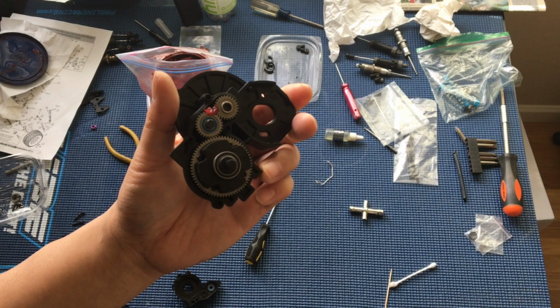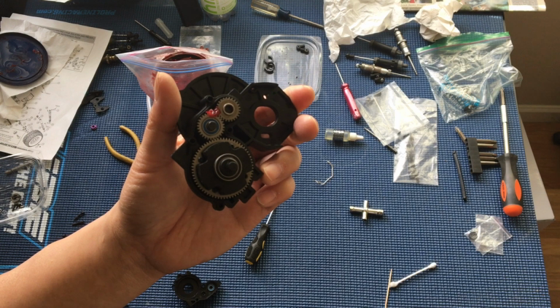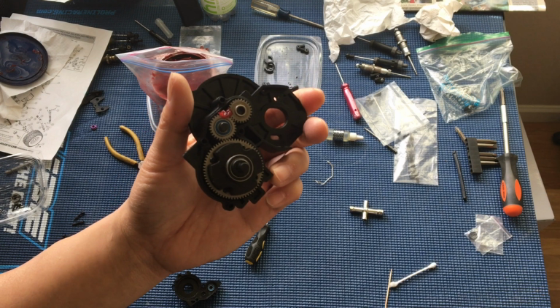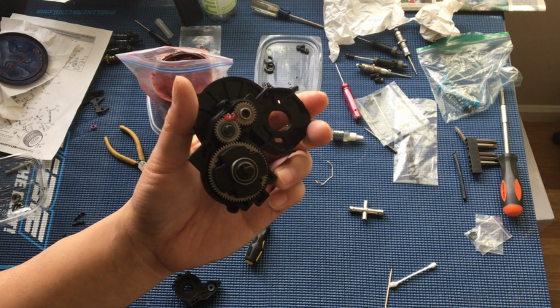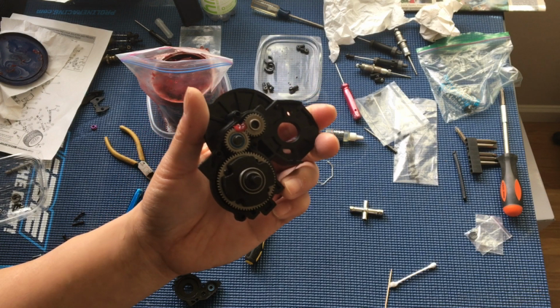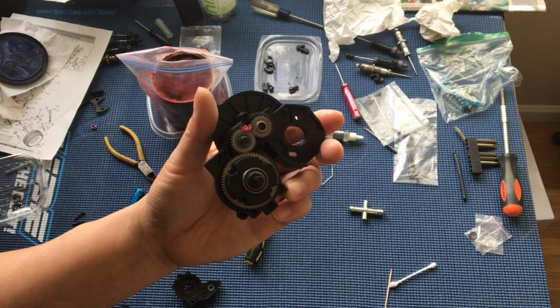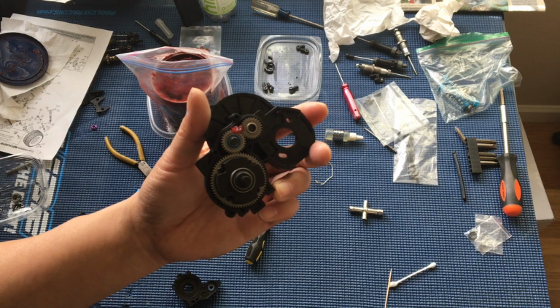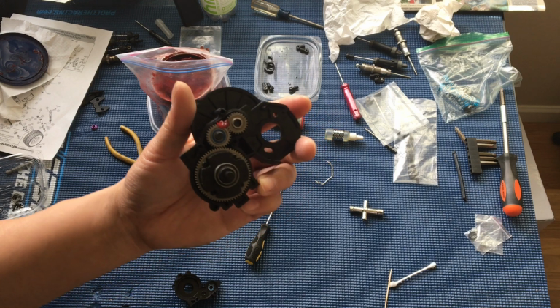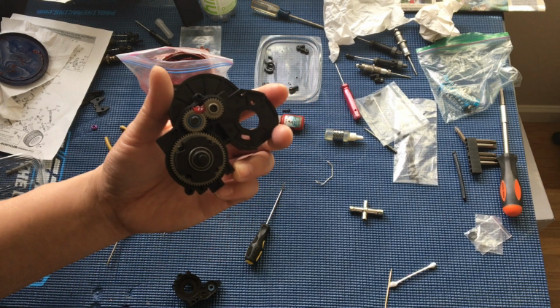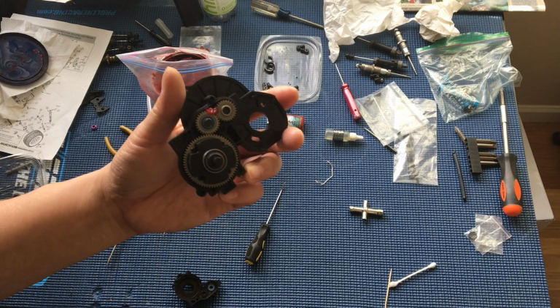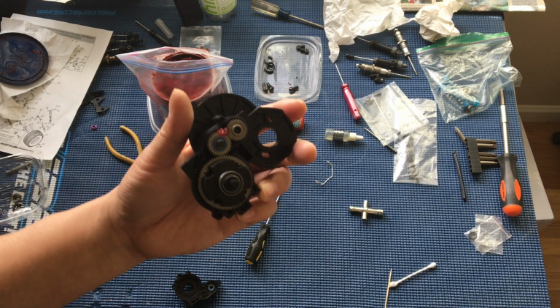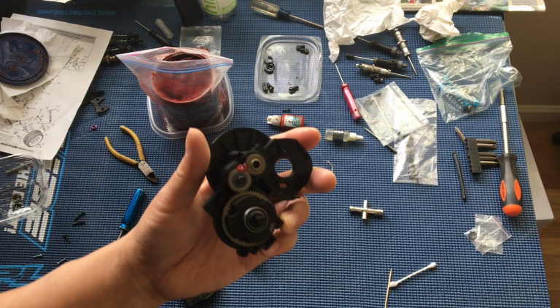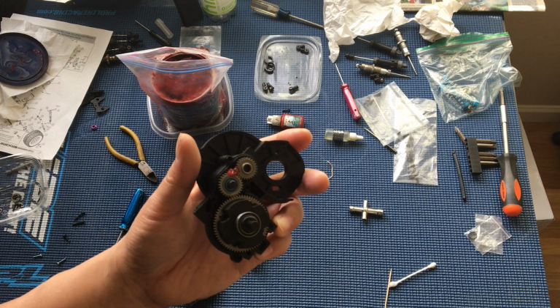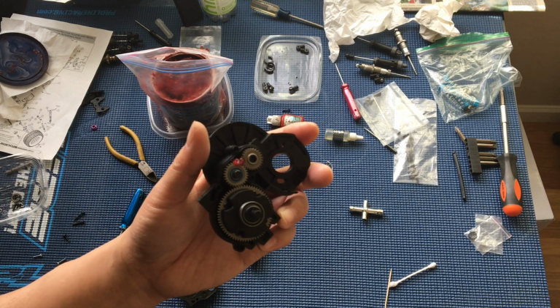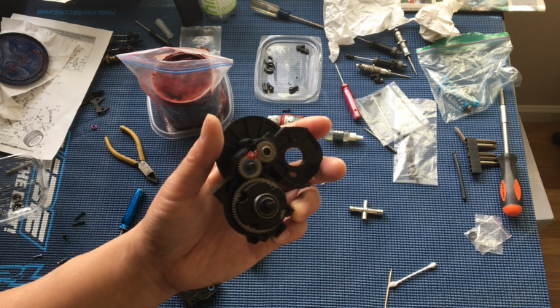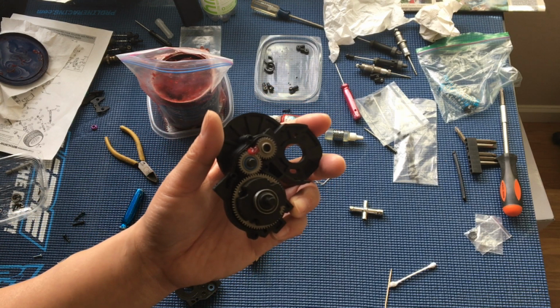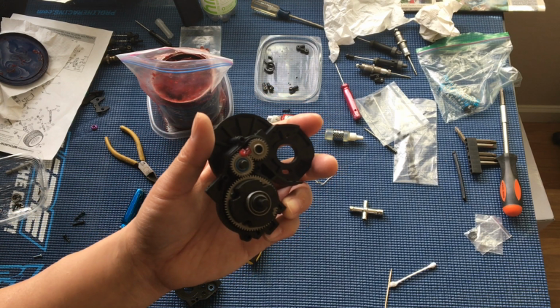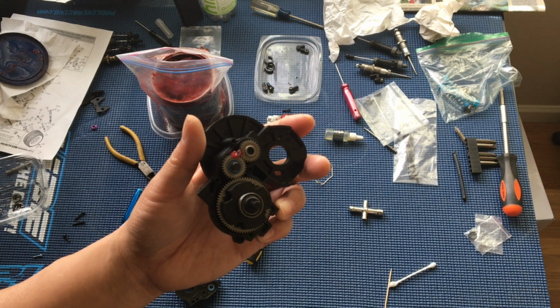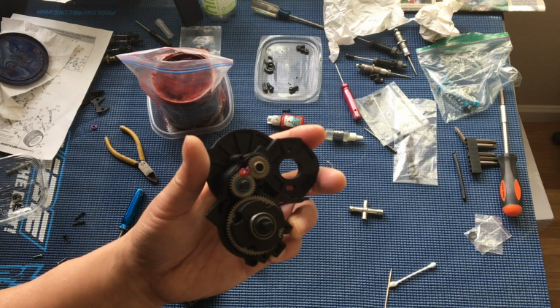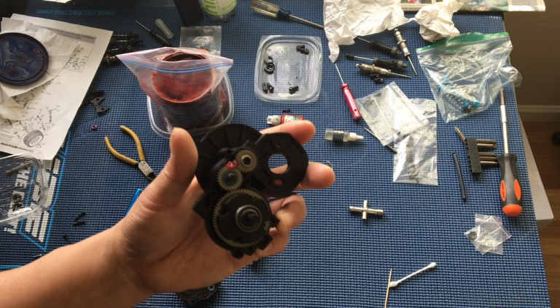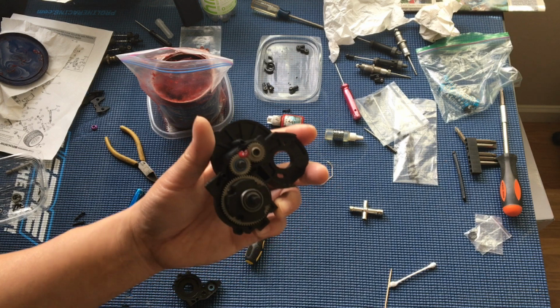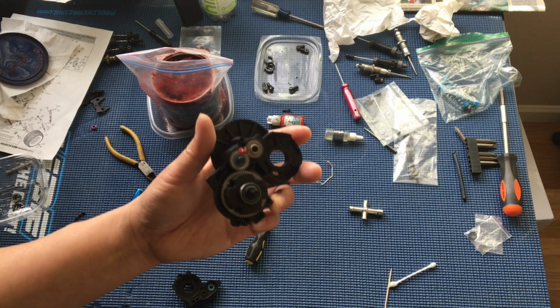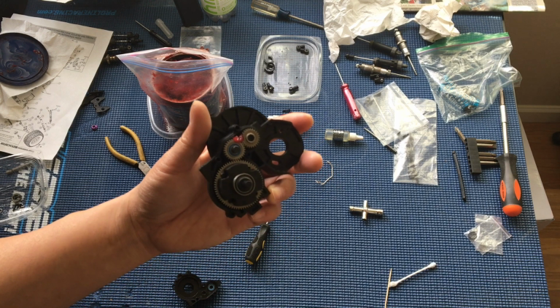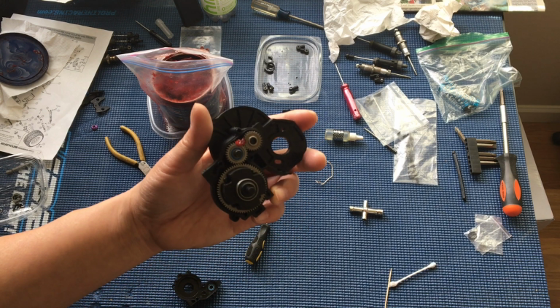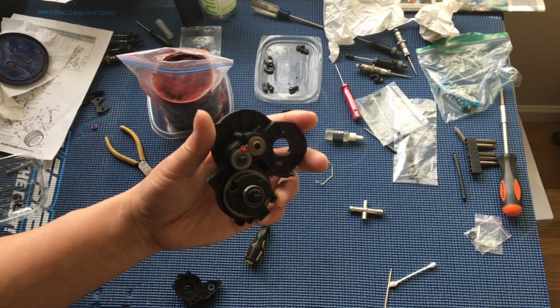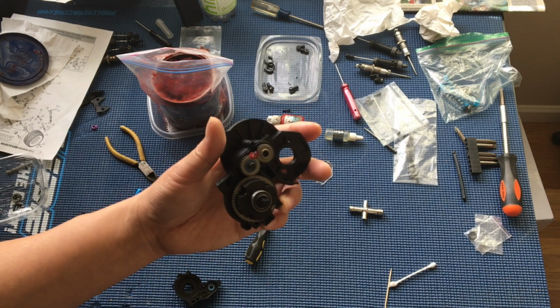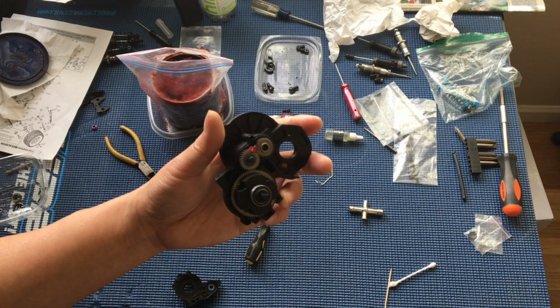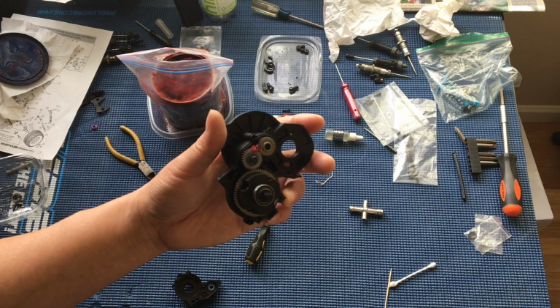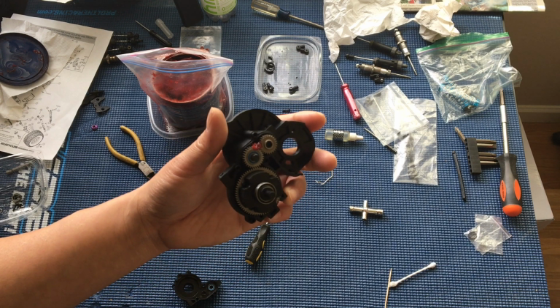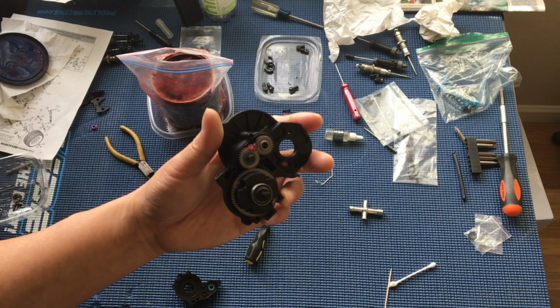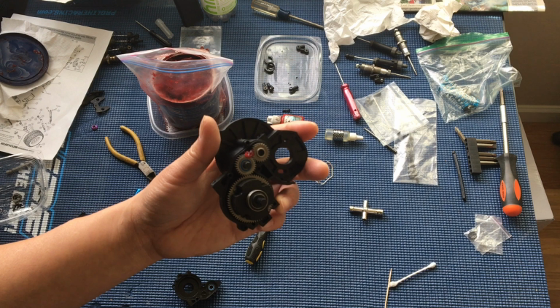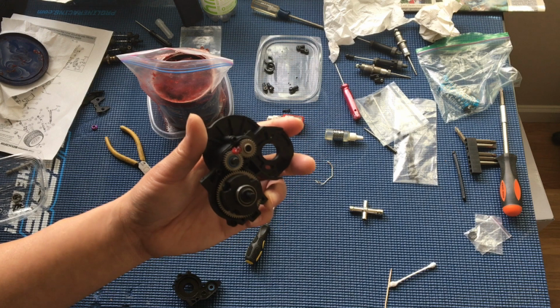Welcome to another episode of Racing to Learn. We are a nonprofit that uses radio control to get kids excited about math and science. We're just finishing up on our gearbox here for our ECX Ruckus or Torment.